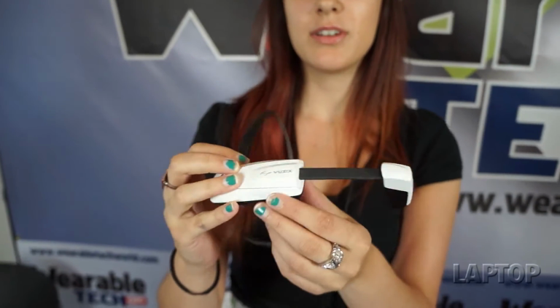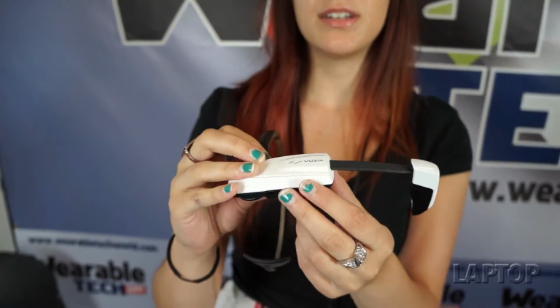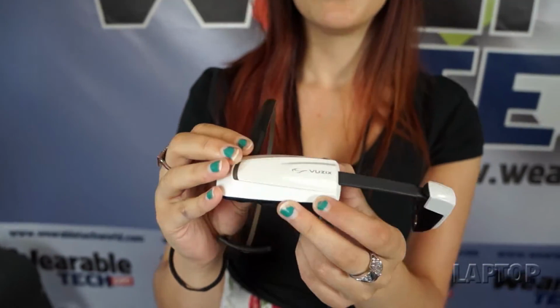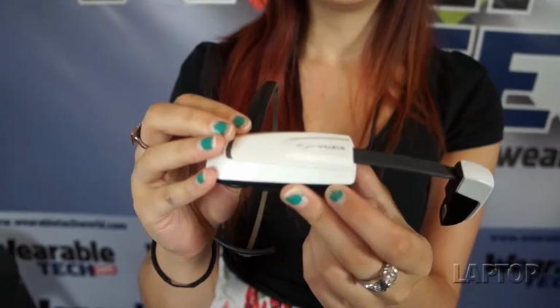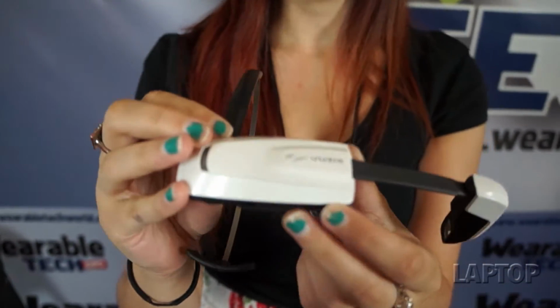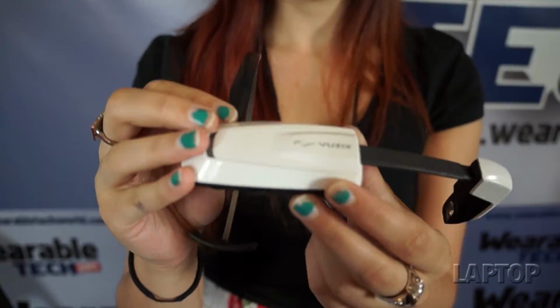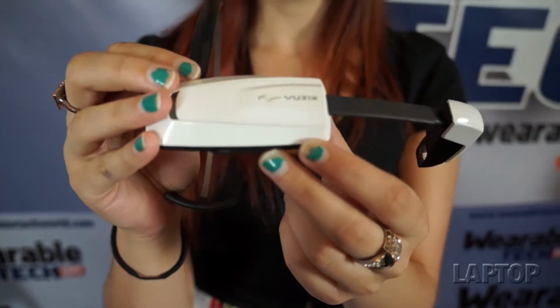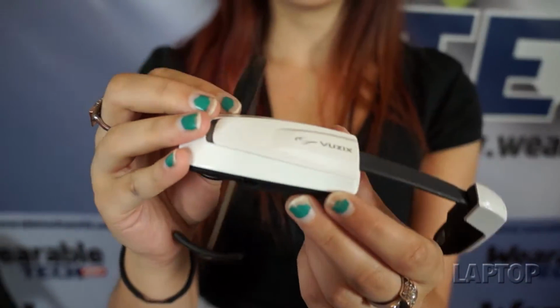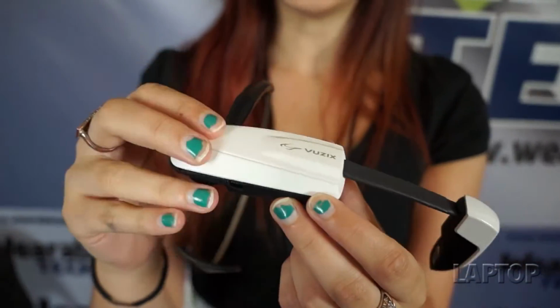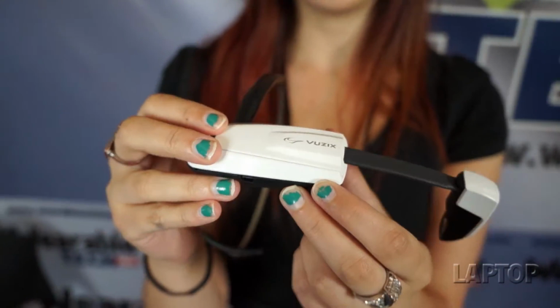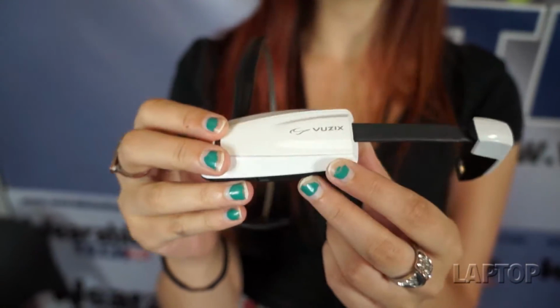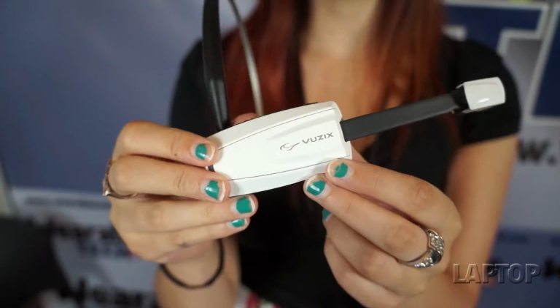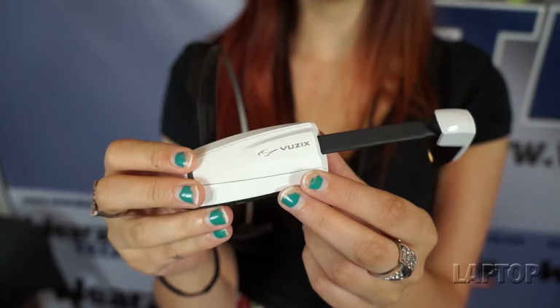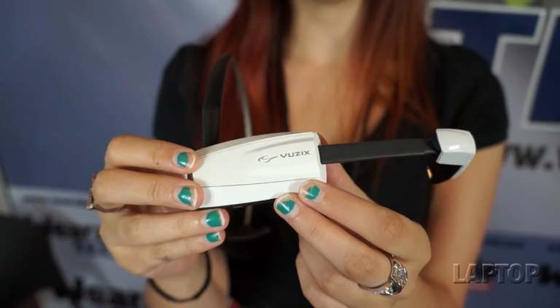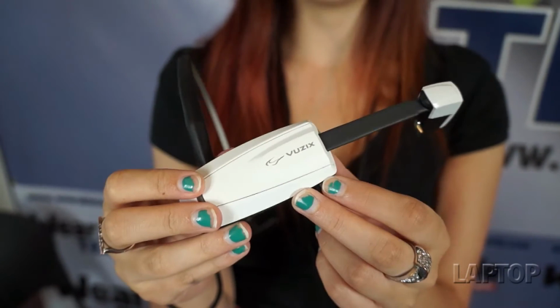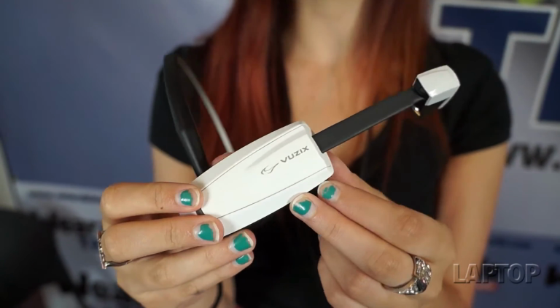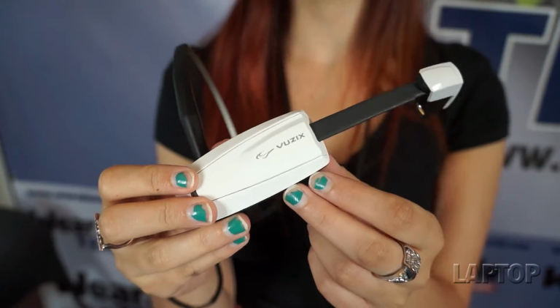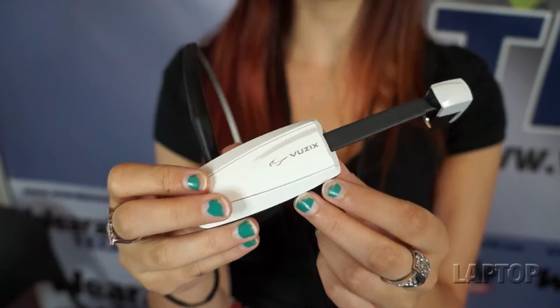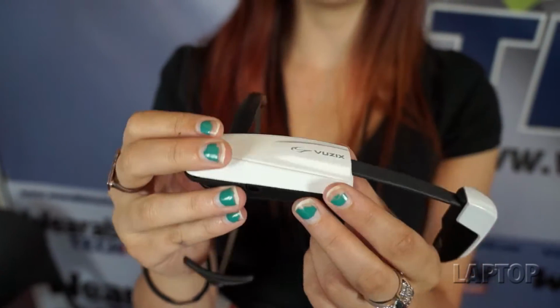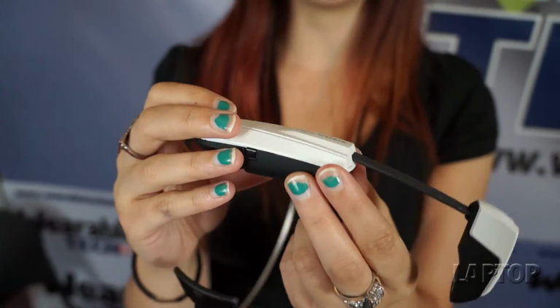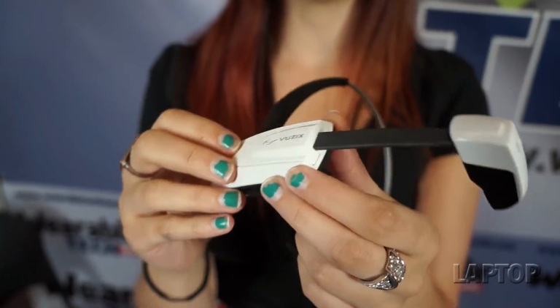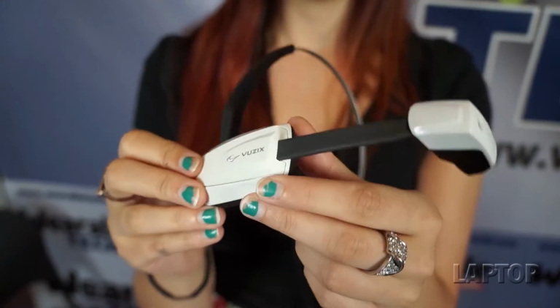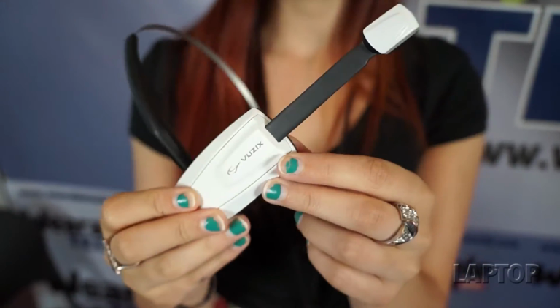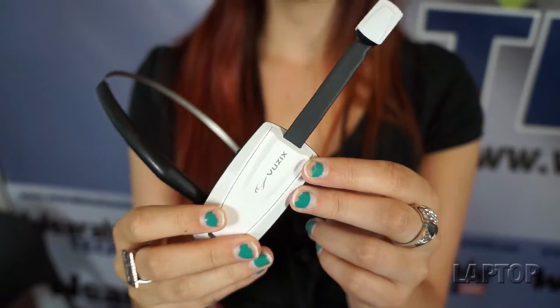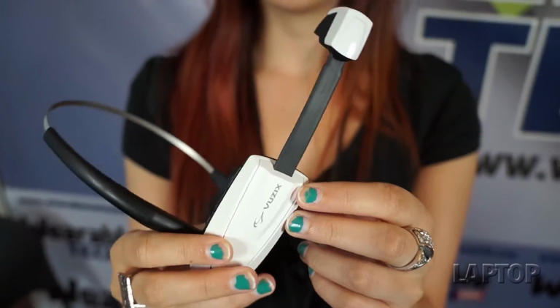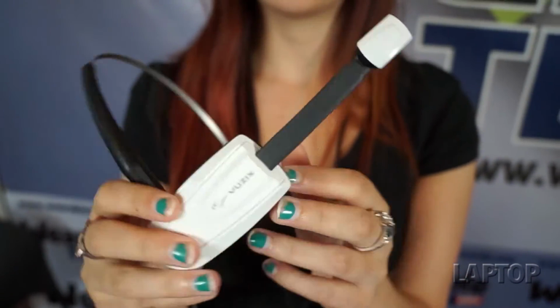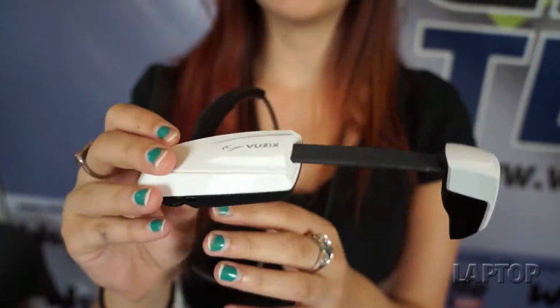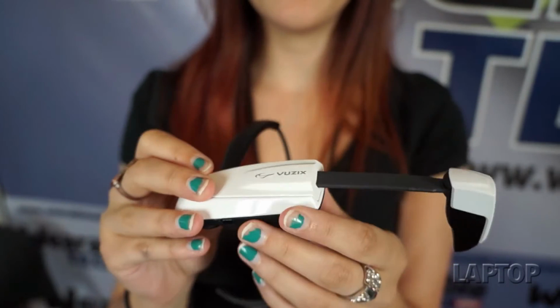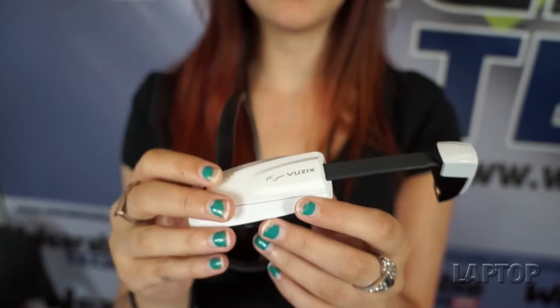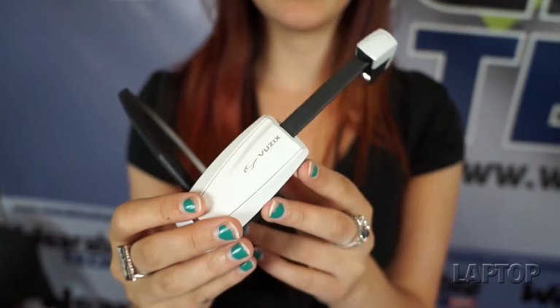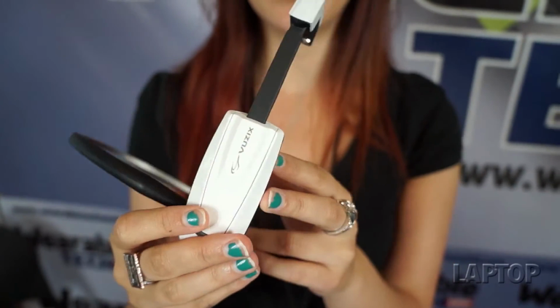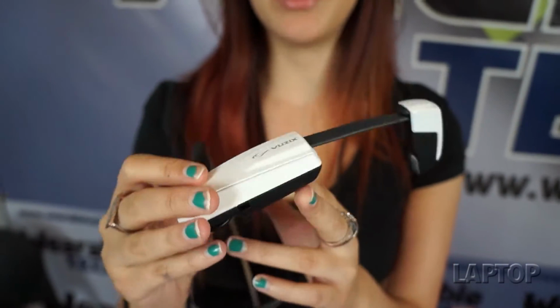There's a TI OMAP 4430 chip in here, which is the same chip that you'll find in Google Glass and other tablets that run Ice Cream Sandwich, such as the Galaxy Tab 2.